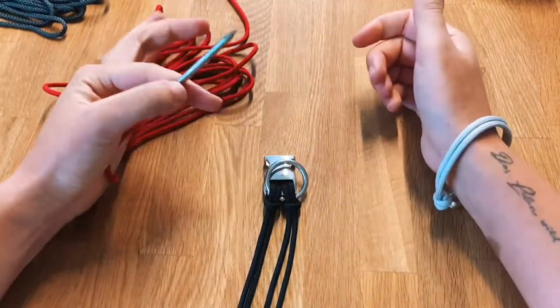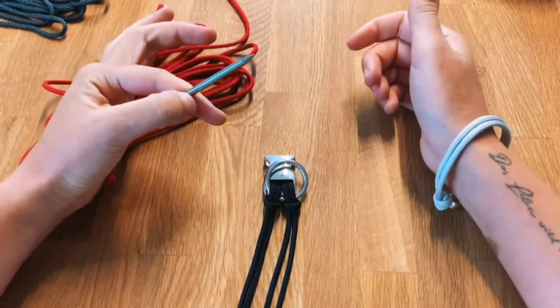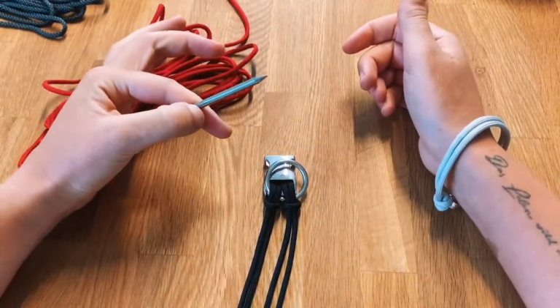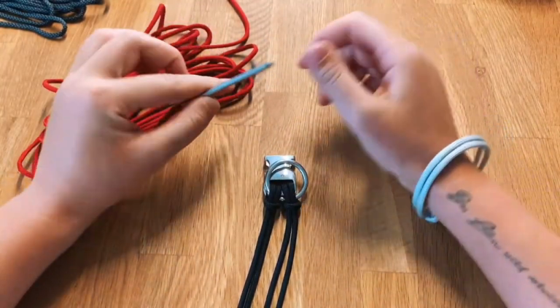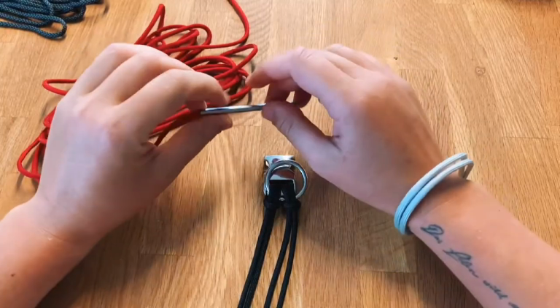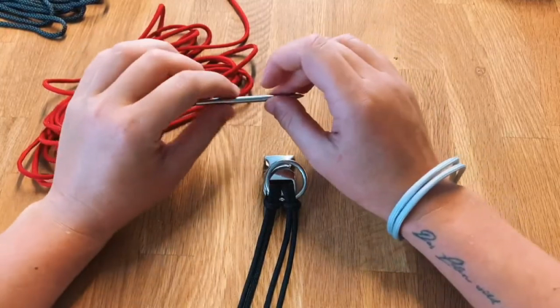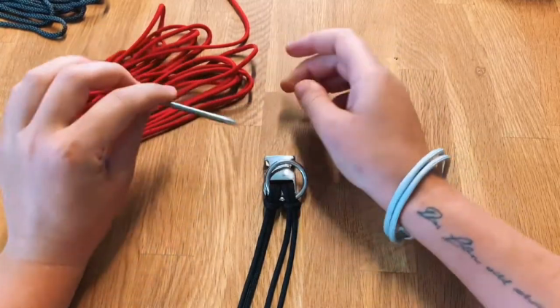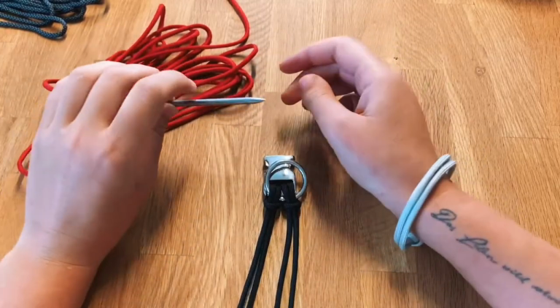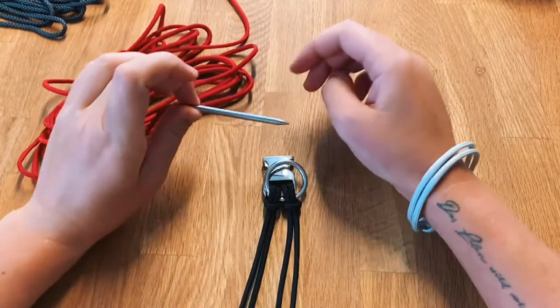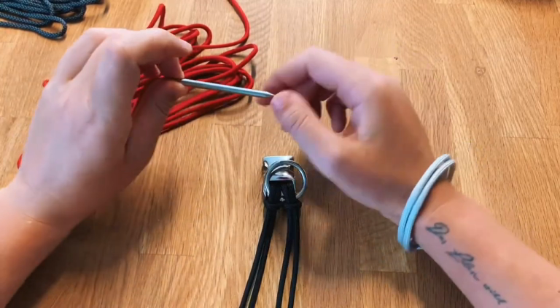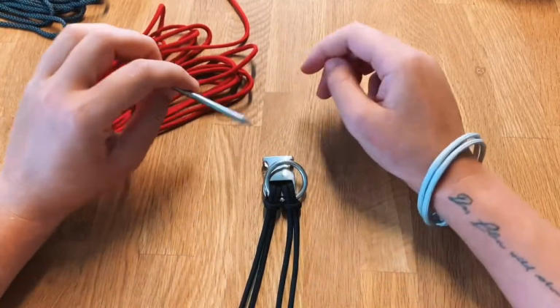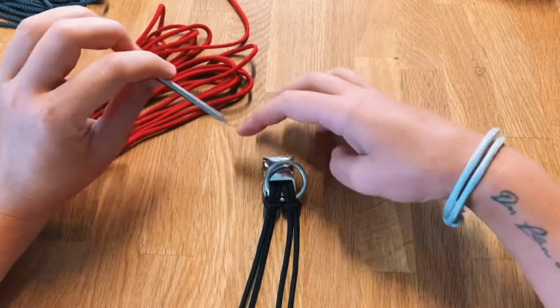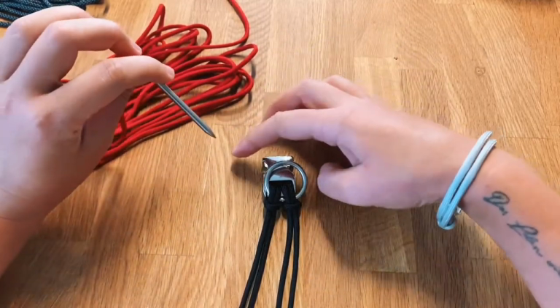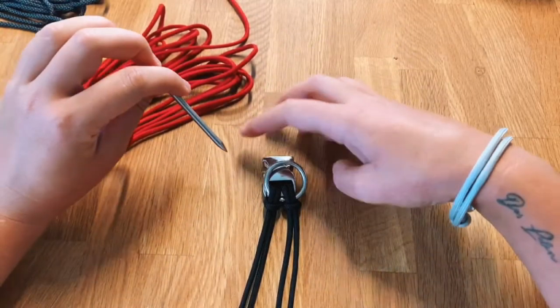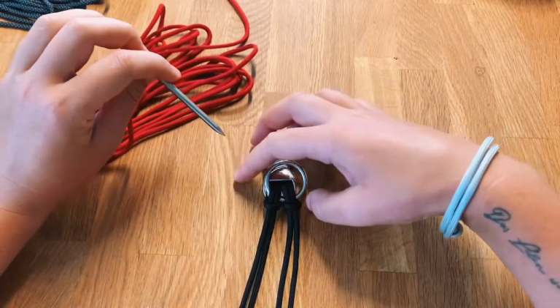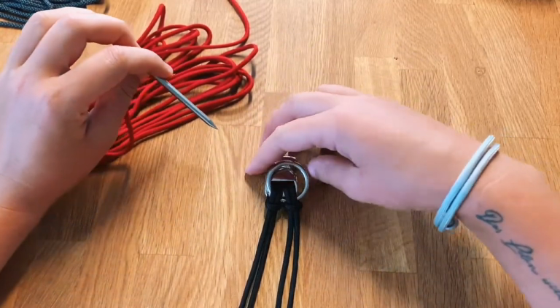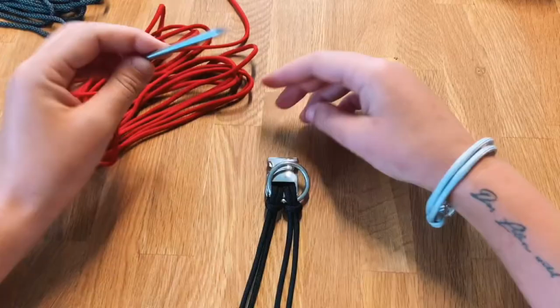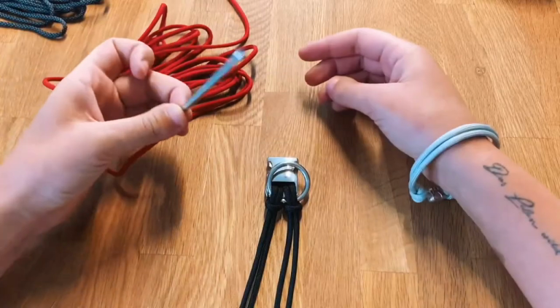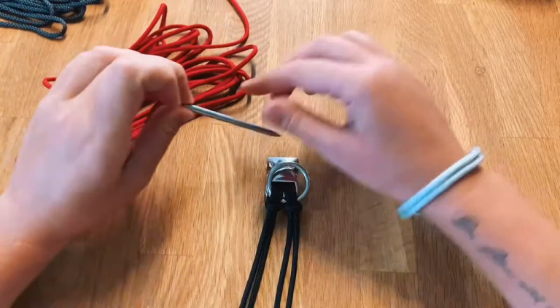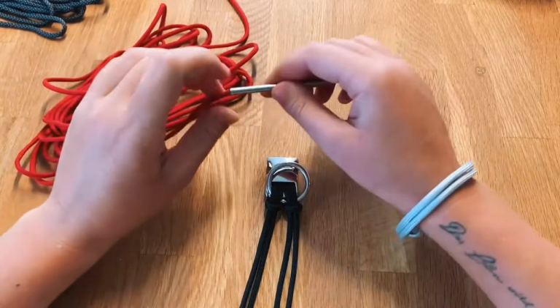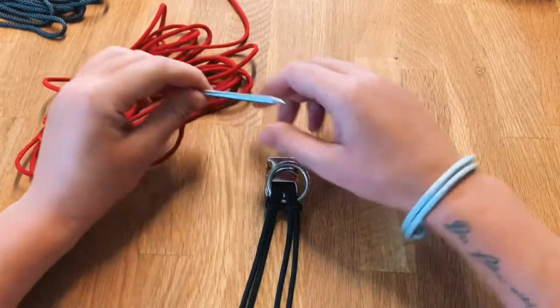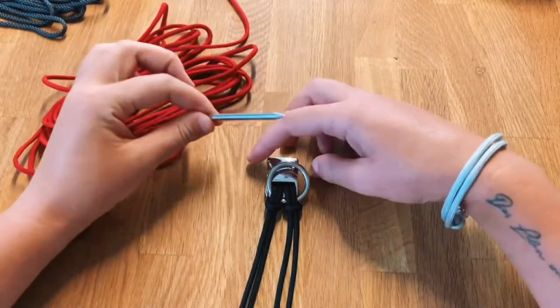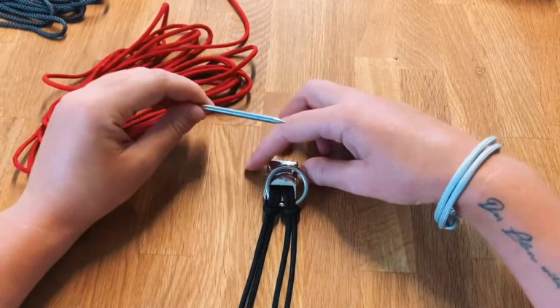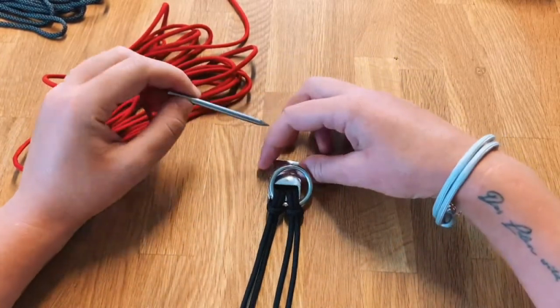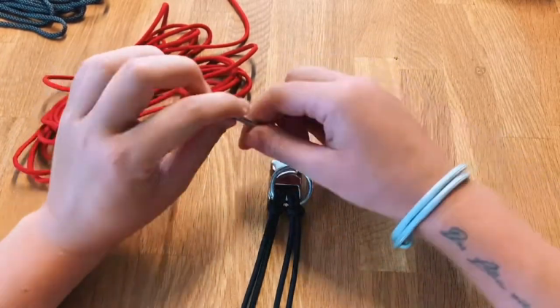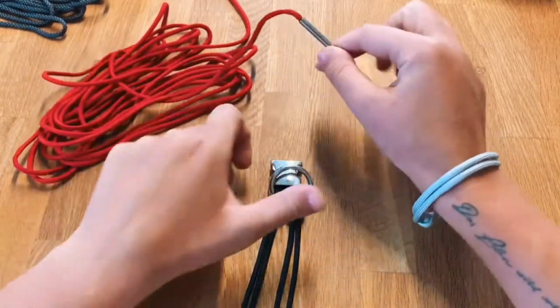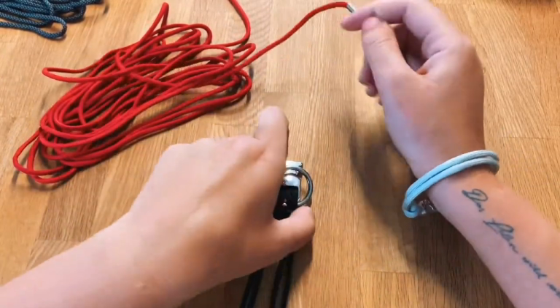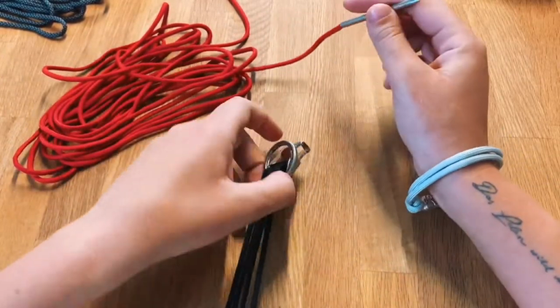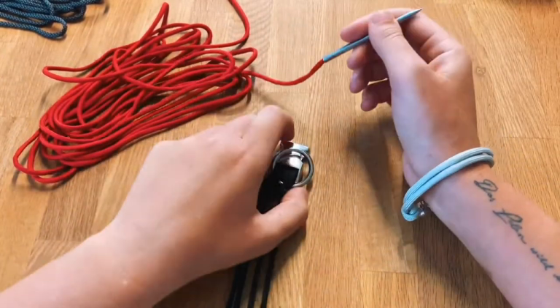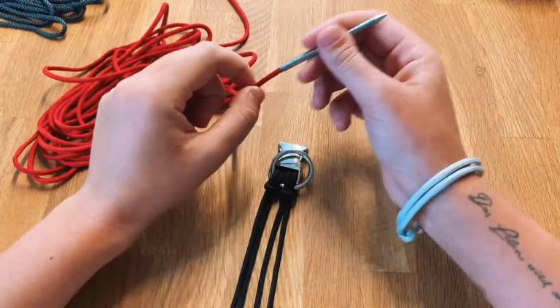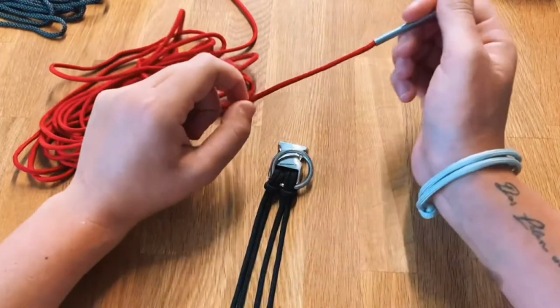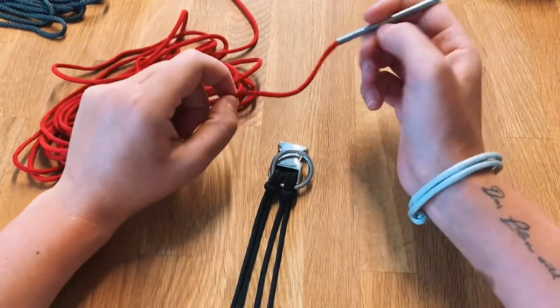I'm going to start off by taking our colors and adding them to the cosmetic. As you can see I'm using a paracord fid. If you want to do more dark colors I really suggest getting one — it just makes it so much easier.